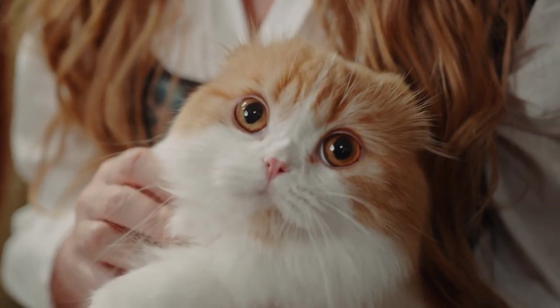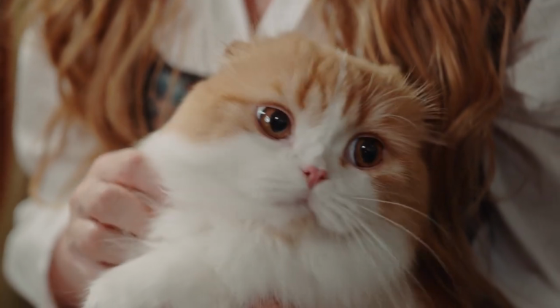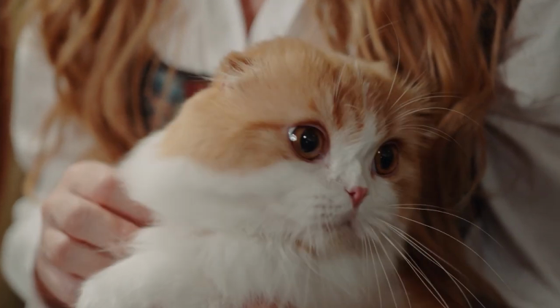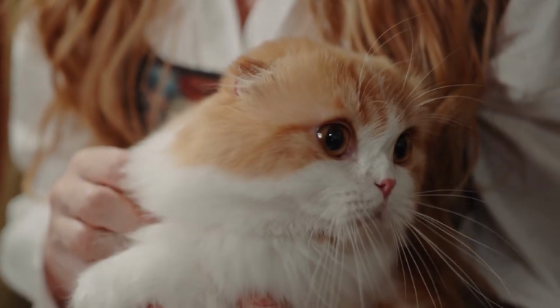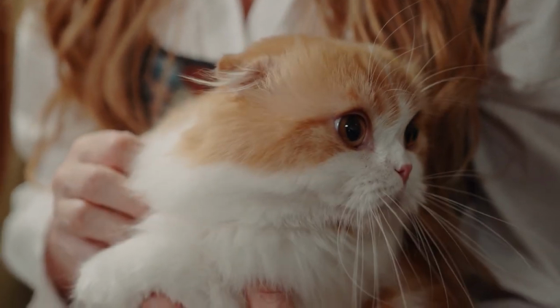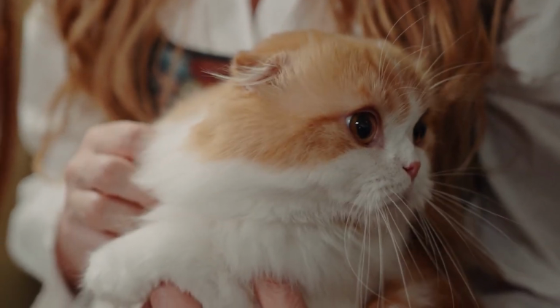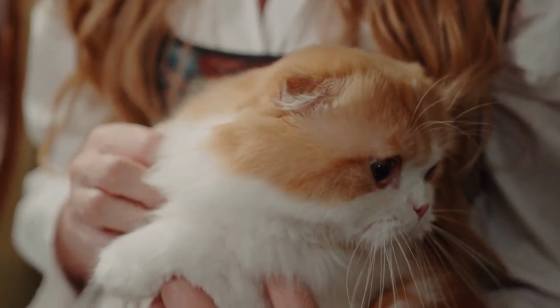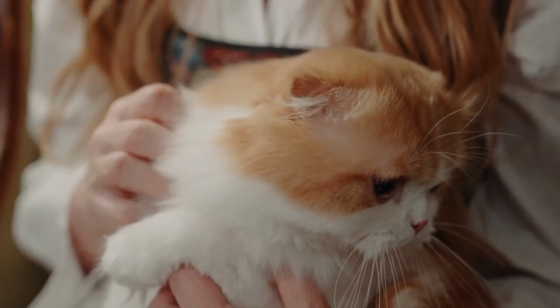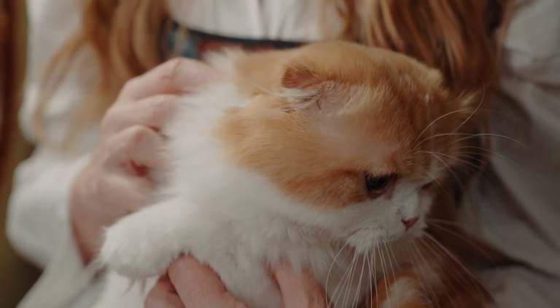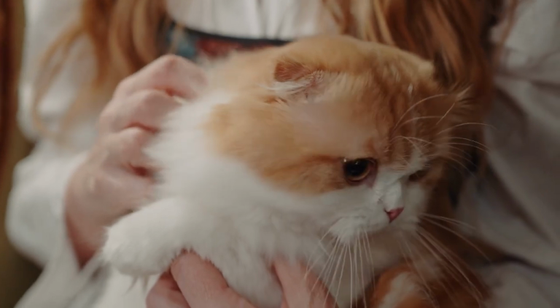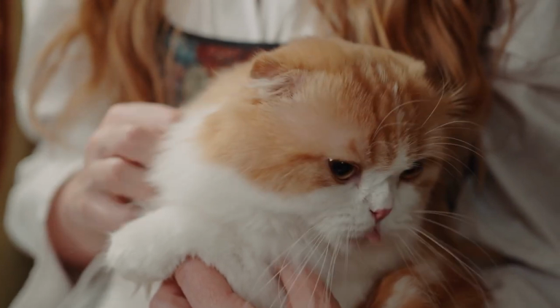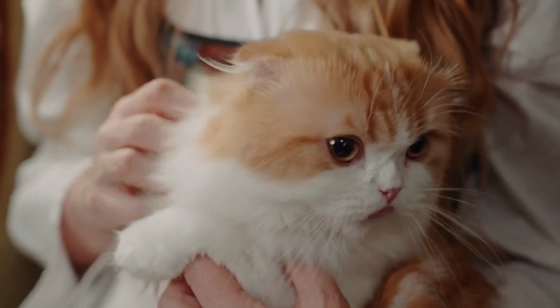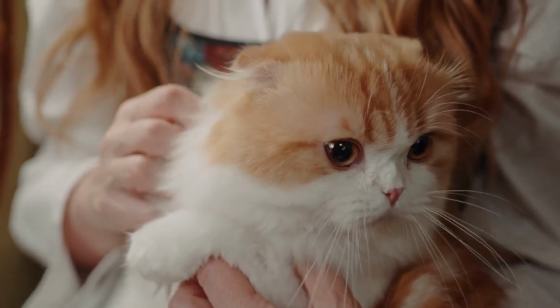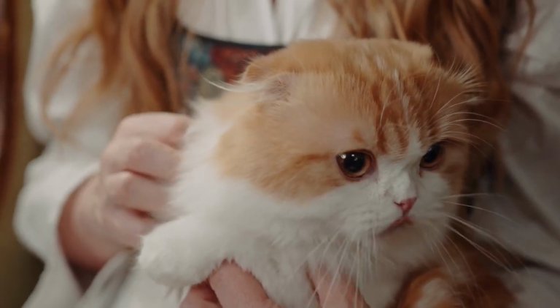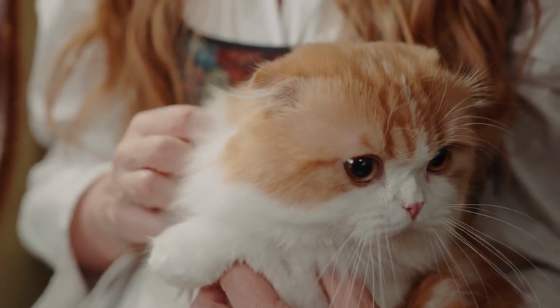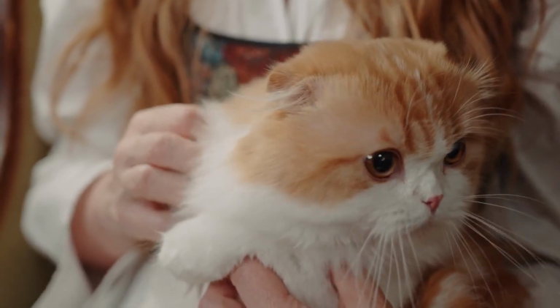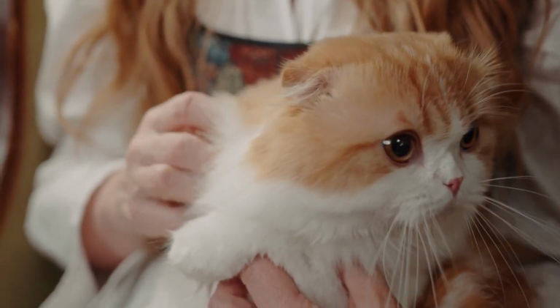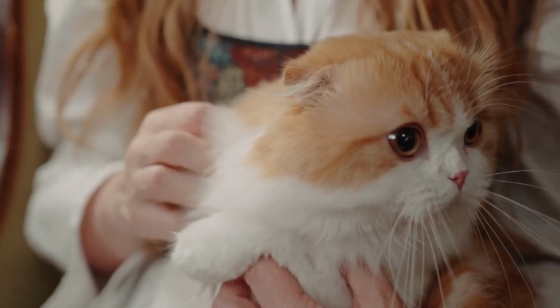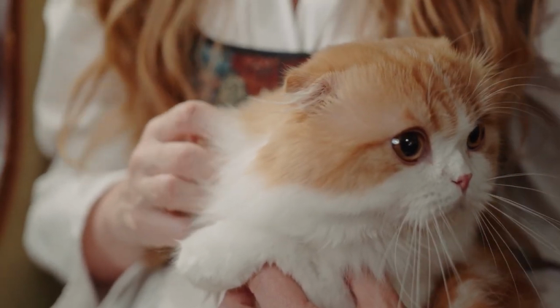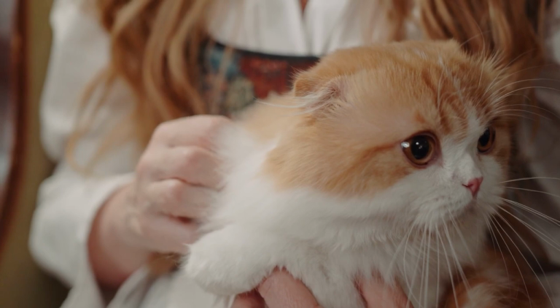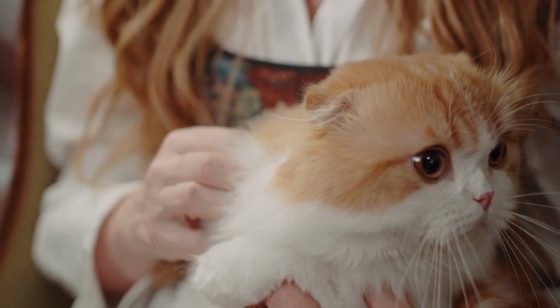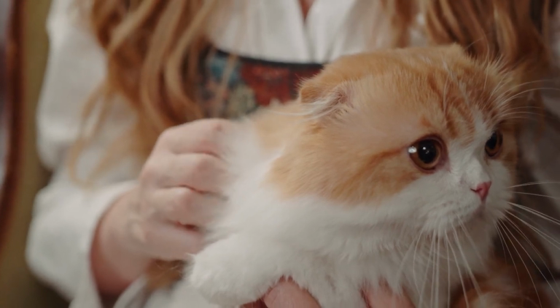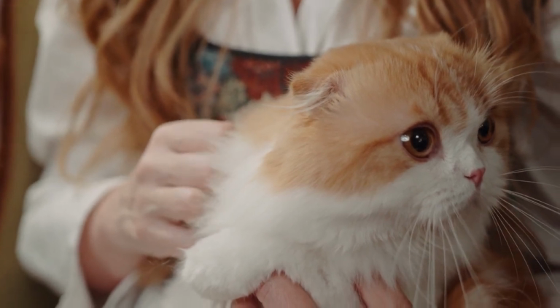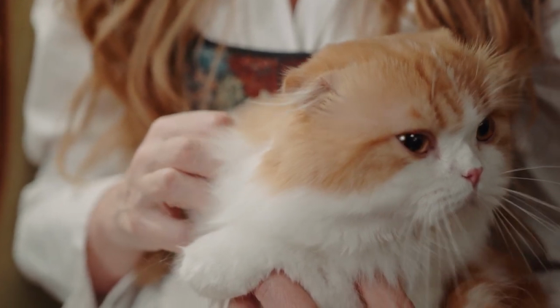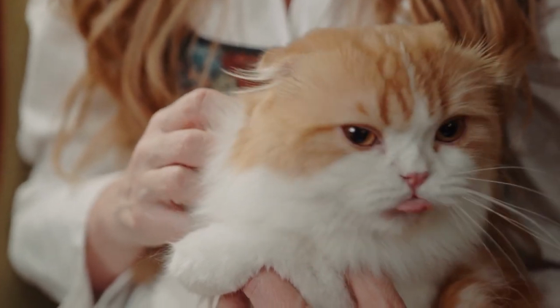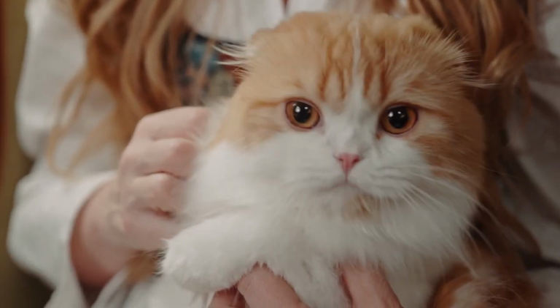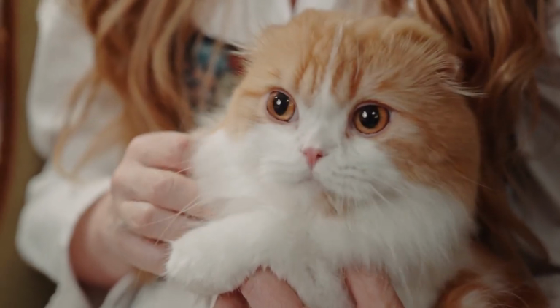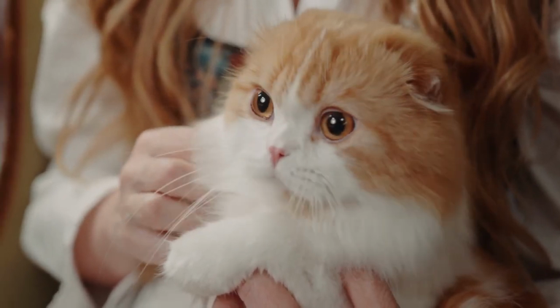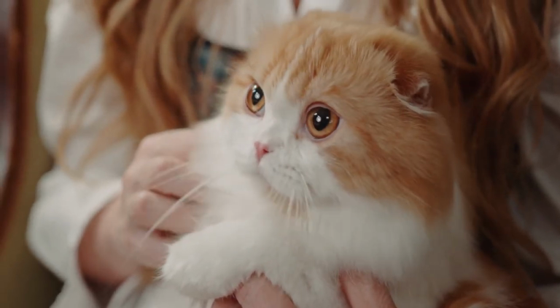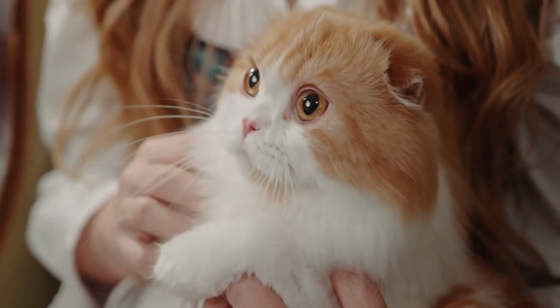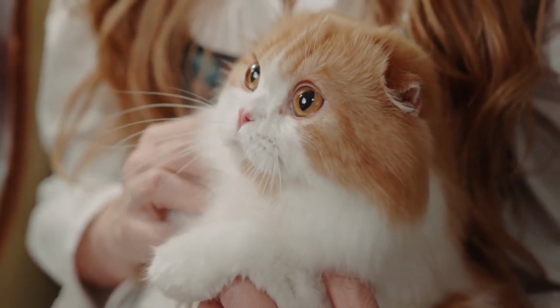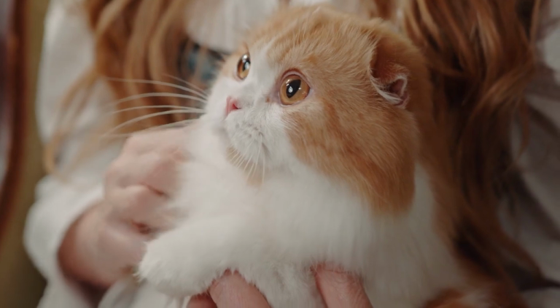Scottish Folds are known for their gentle and sweet nature. They are generally friendly and enjoy the company of their human companions. They often form strong bonds with their owners and are content to spend quality time cuddling and being close to them.